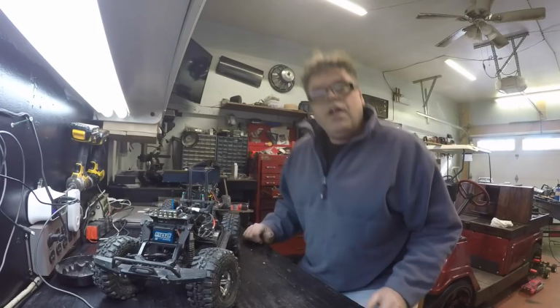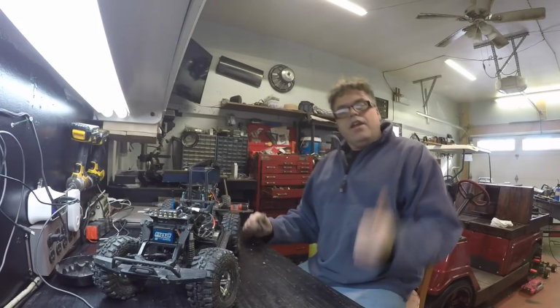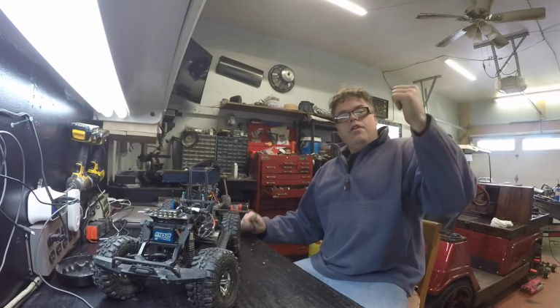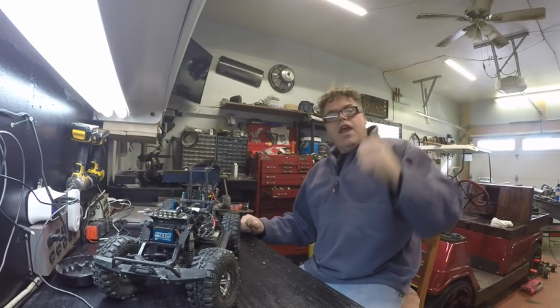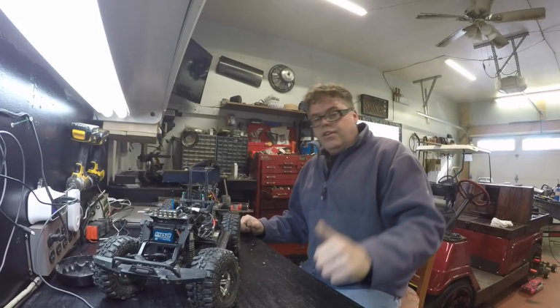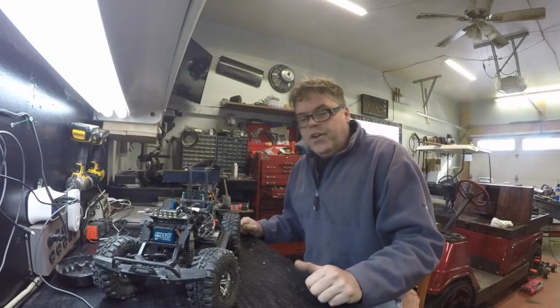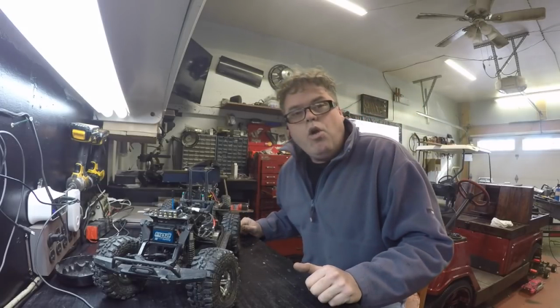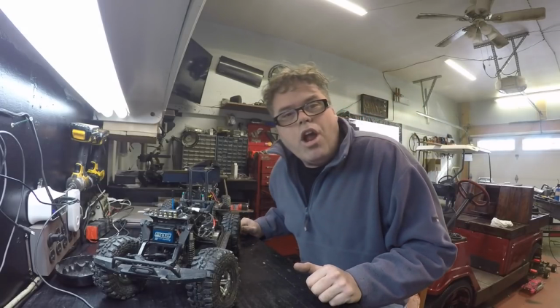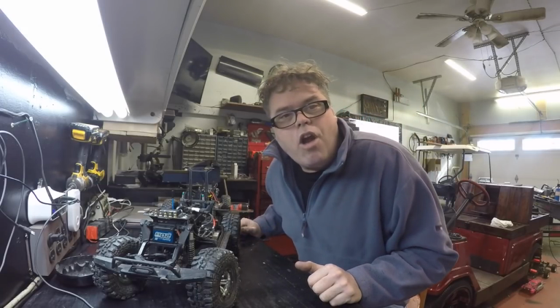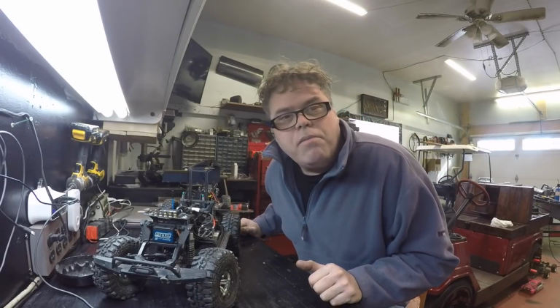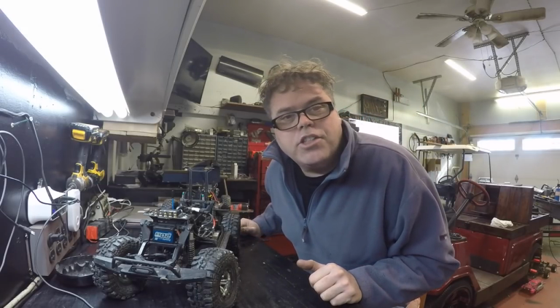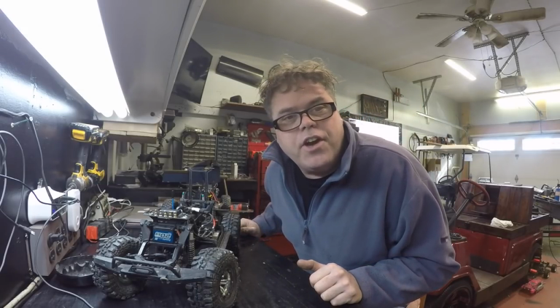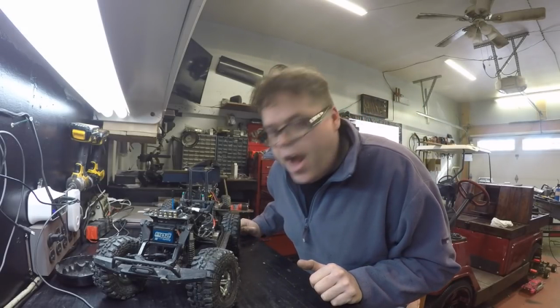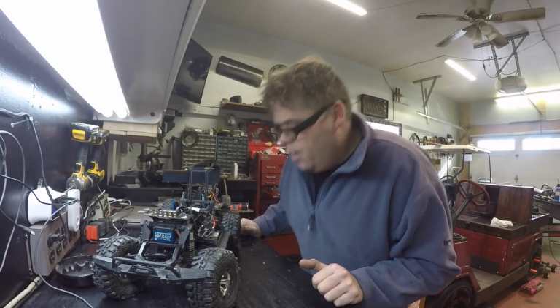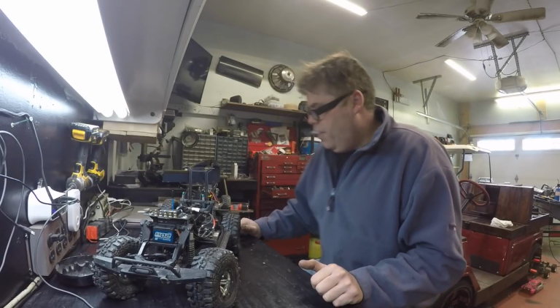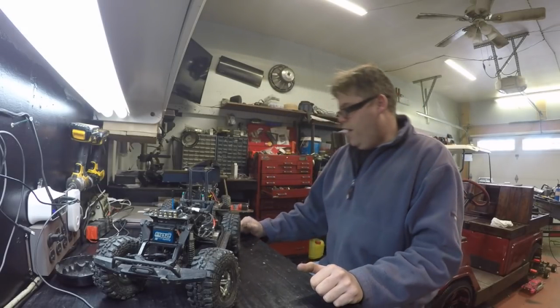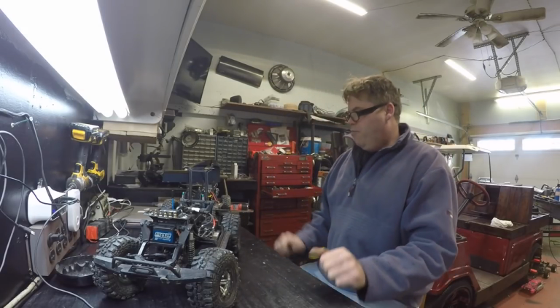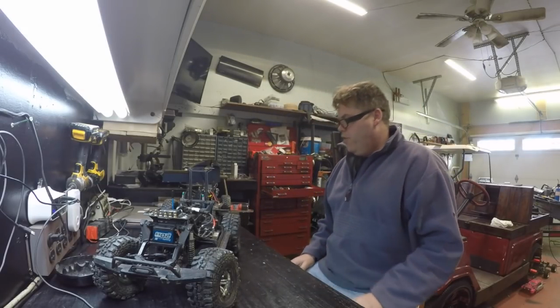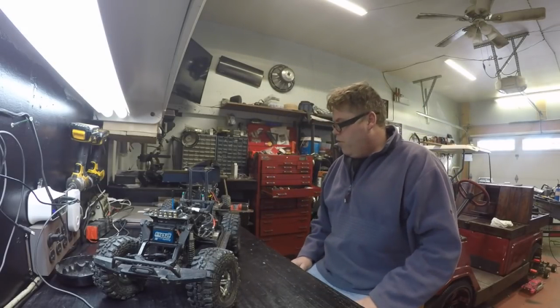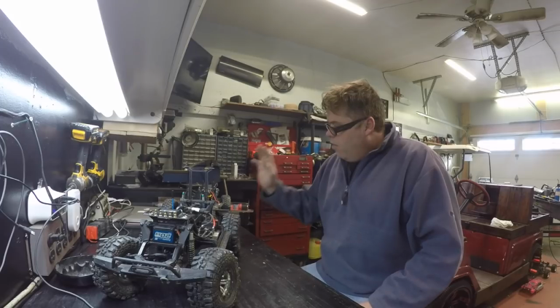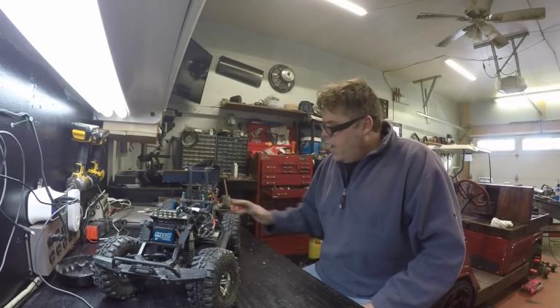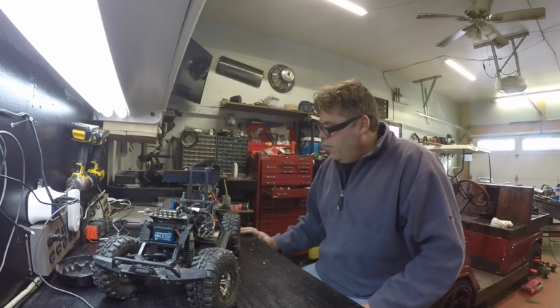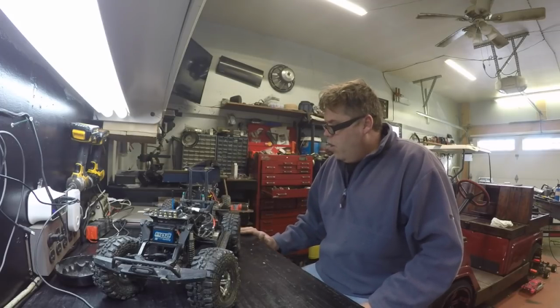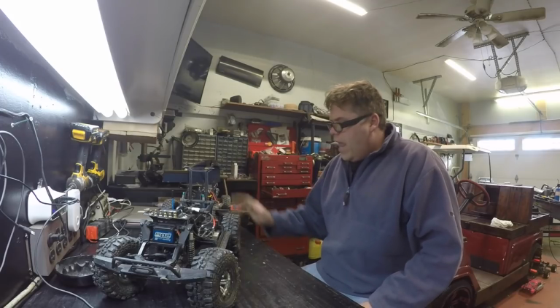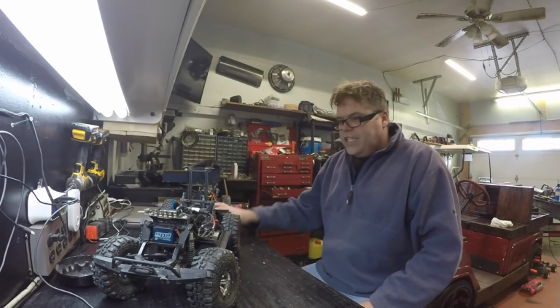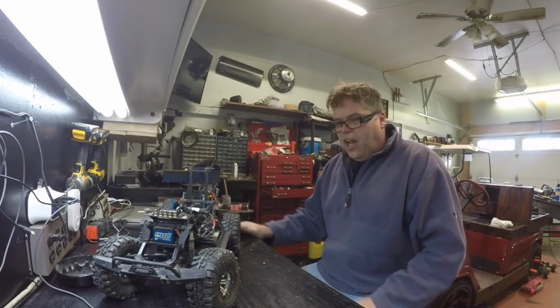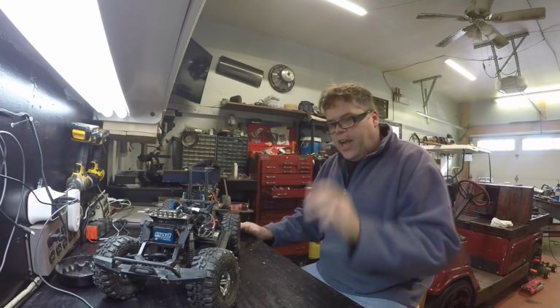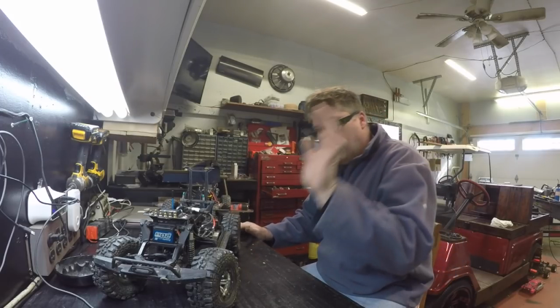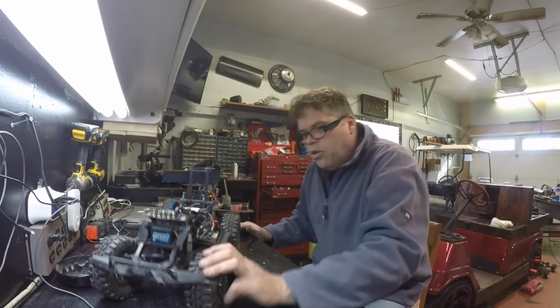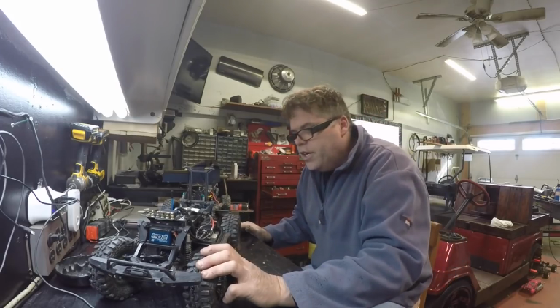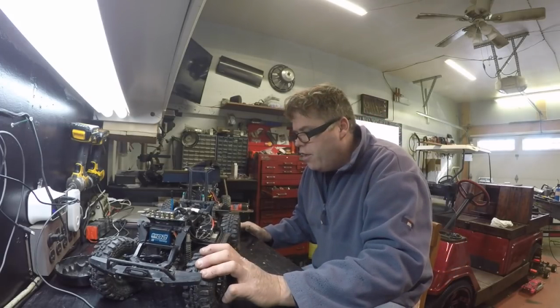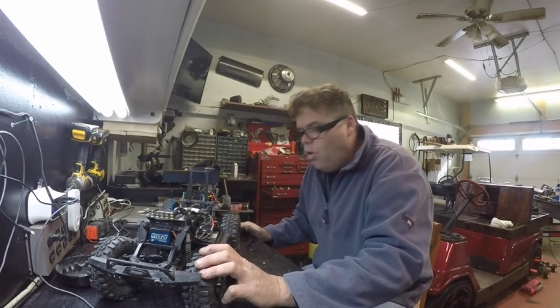How you doing today? Dirty old rock crawler bills here, freaking right it is boys and girls. I got out the old Axial and I got out the old TRX4.